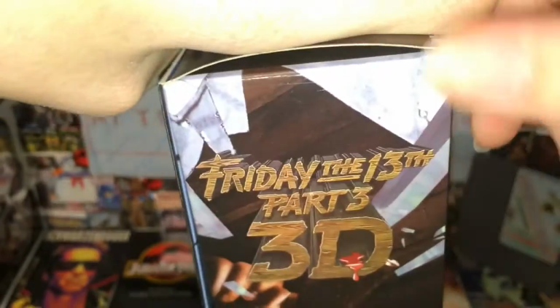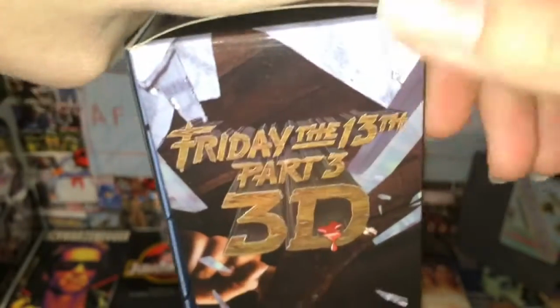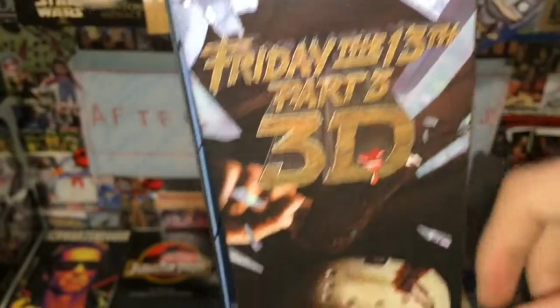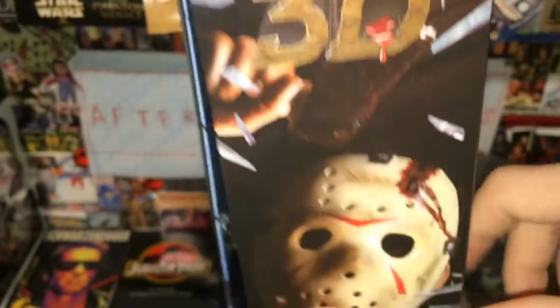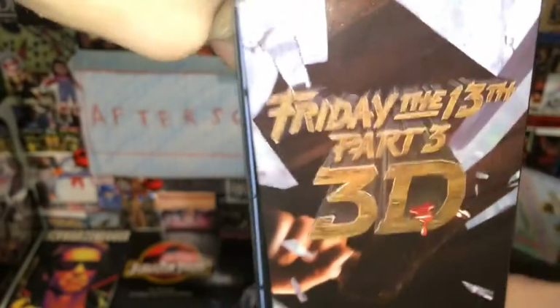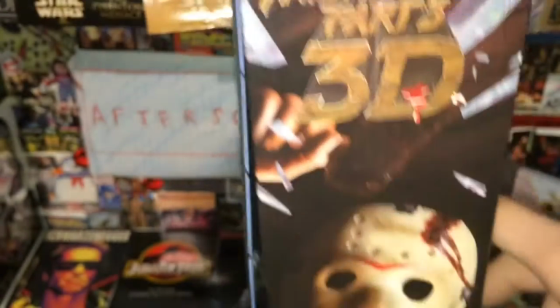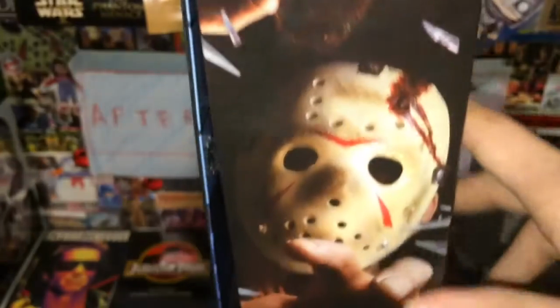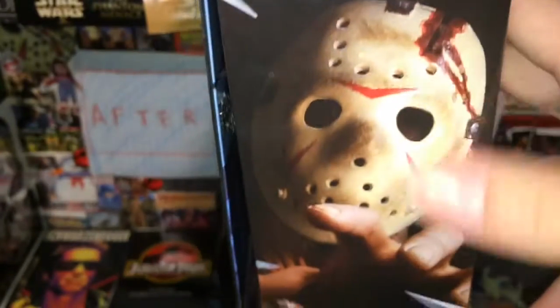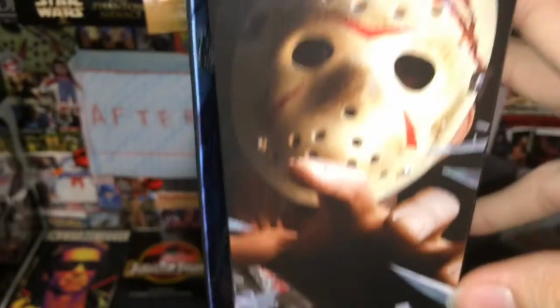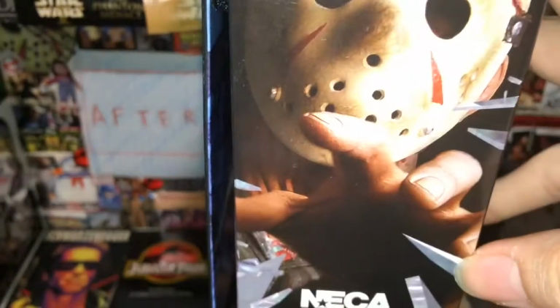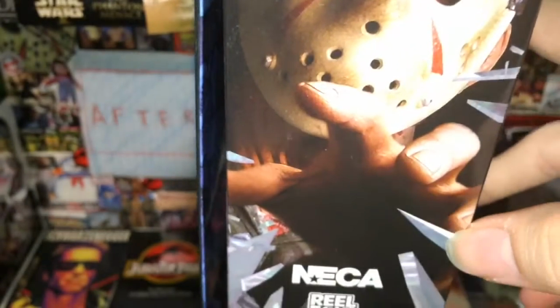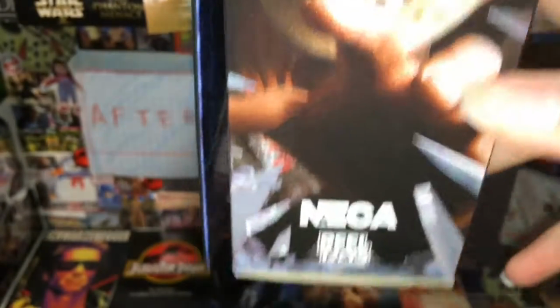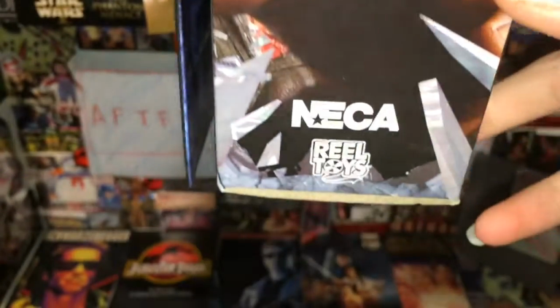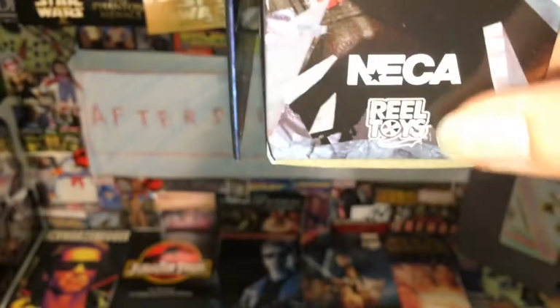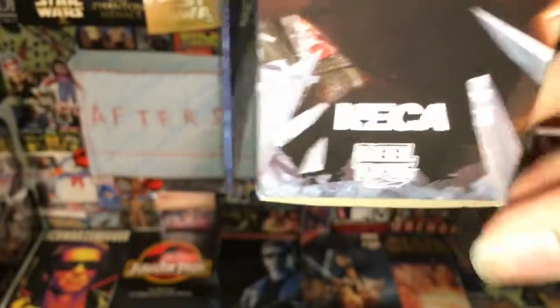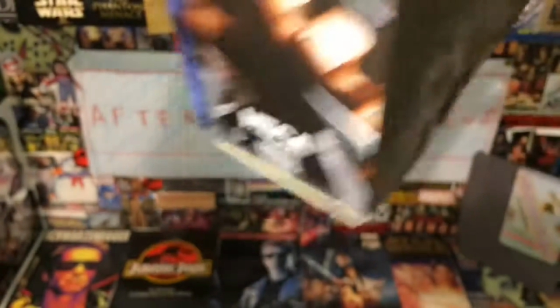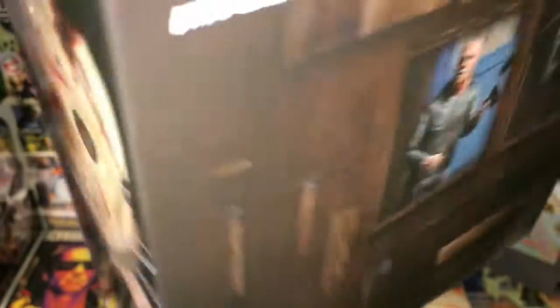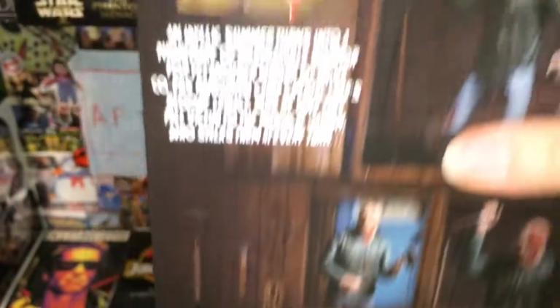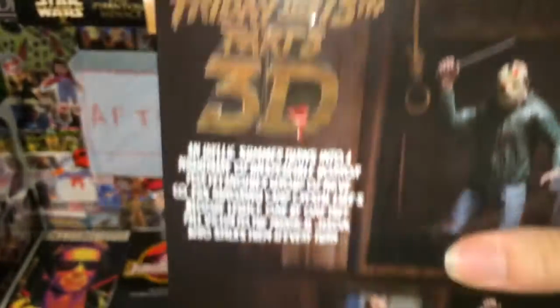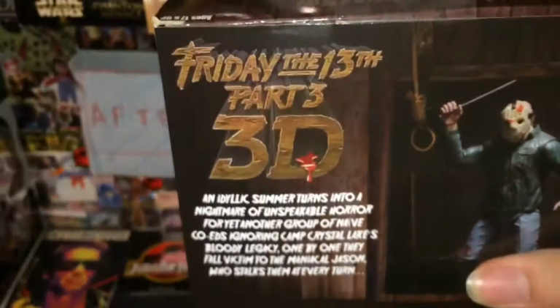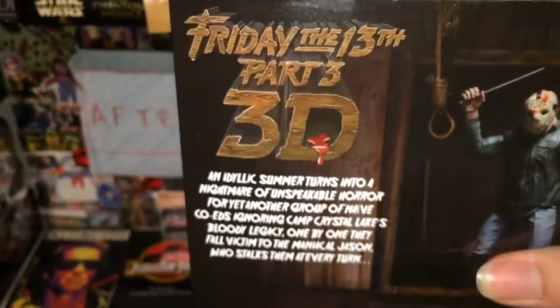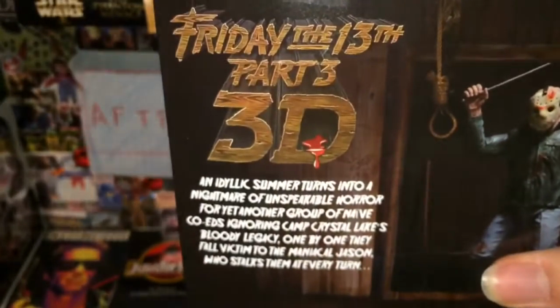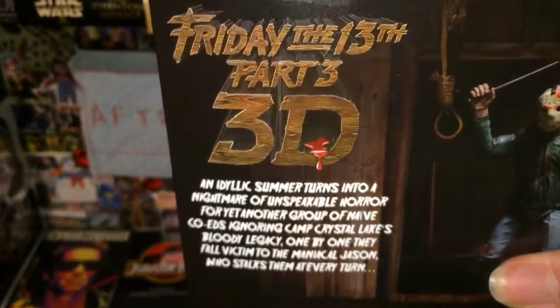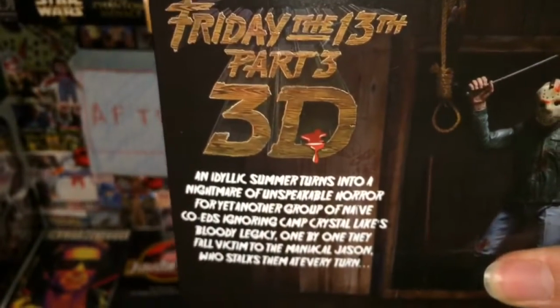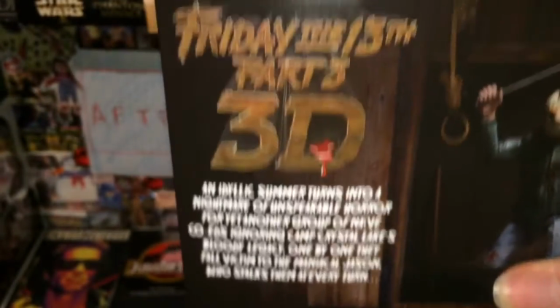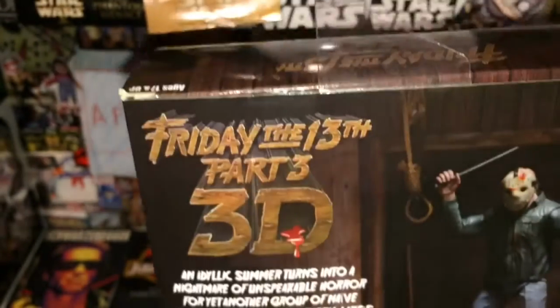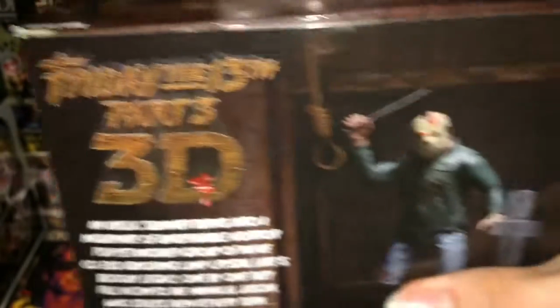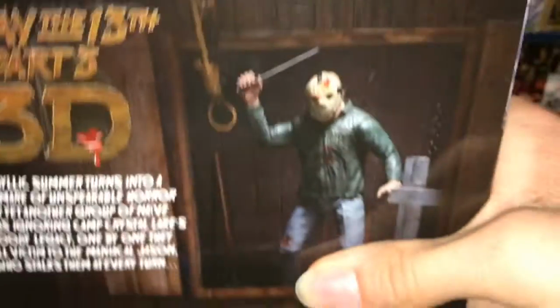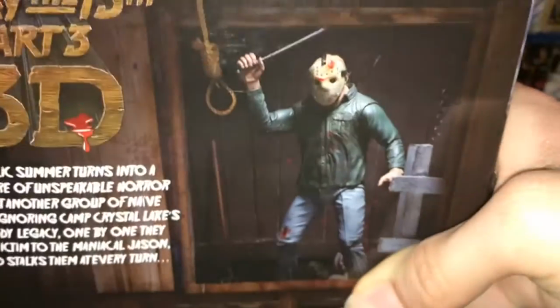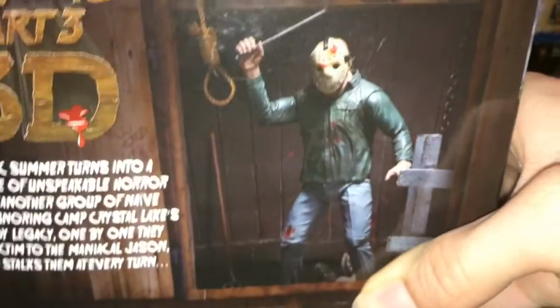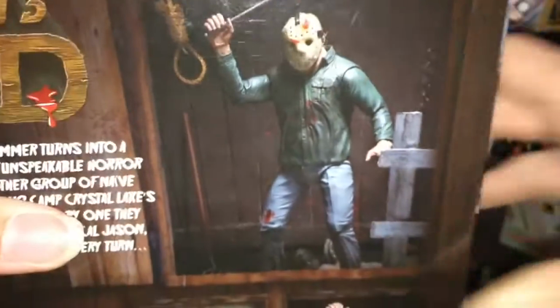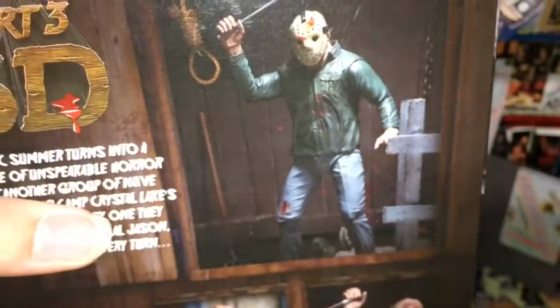The glass here is shattered — I think that's what that's supposed to be. Jason right there. NECA Real Toys. The back has more of that 3D look right there, with the logo and an image of Jason.